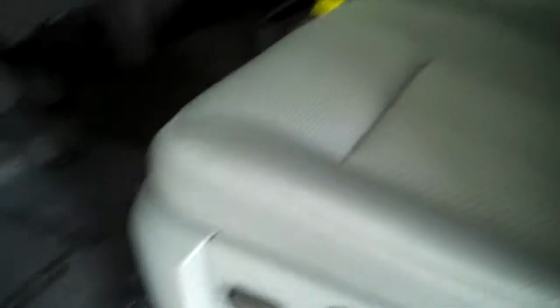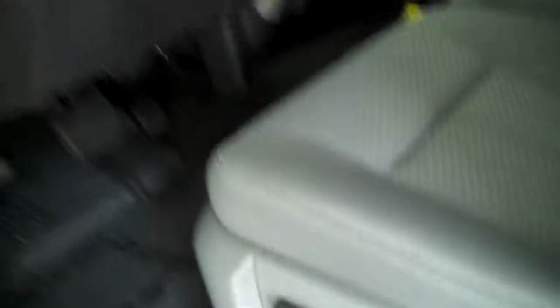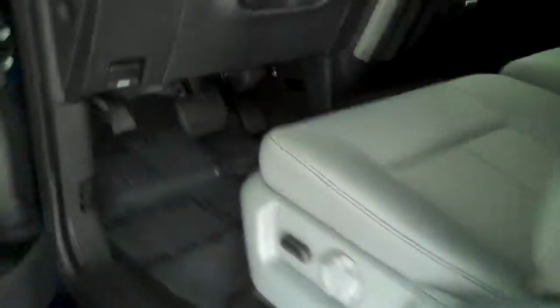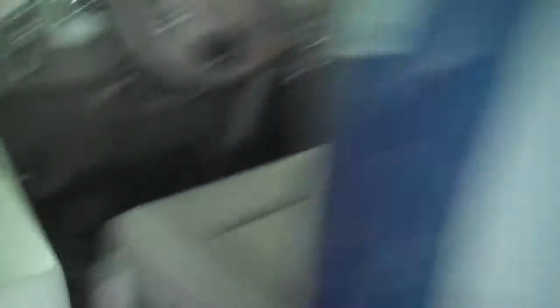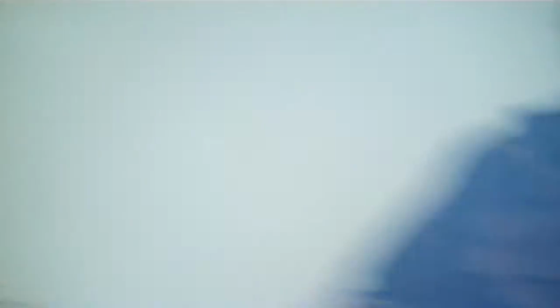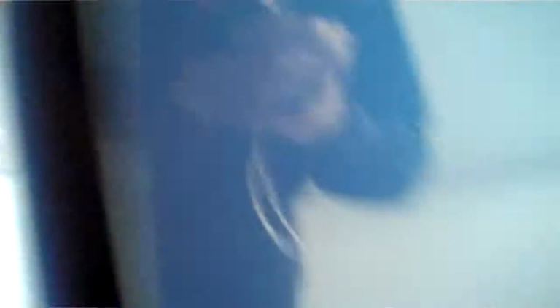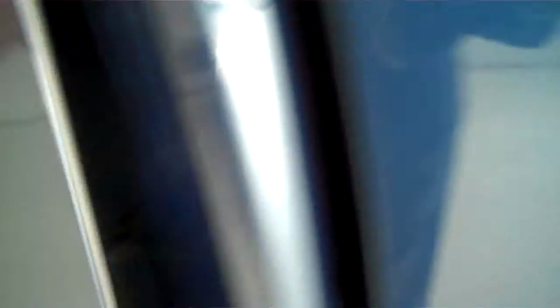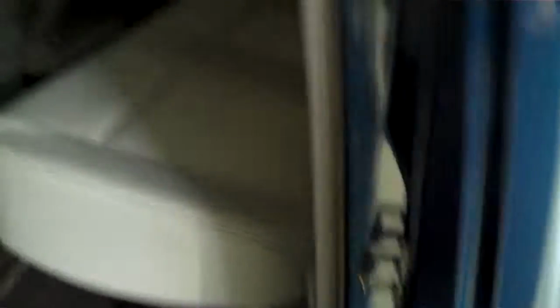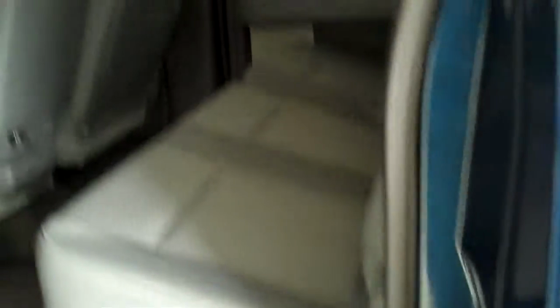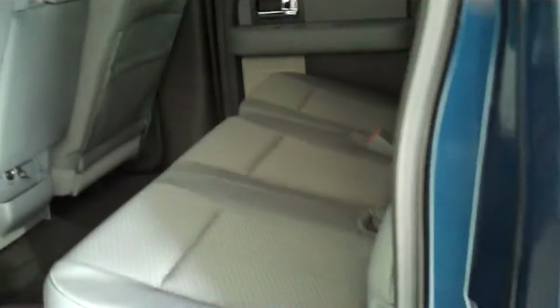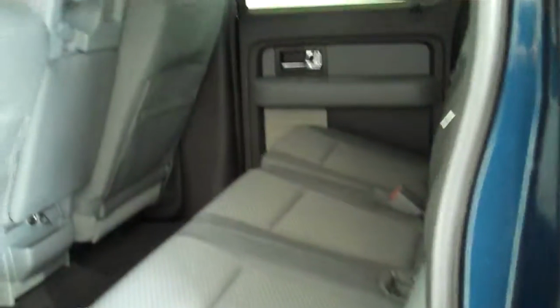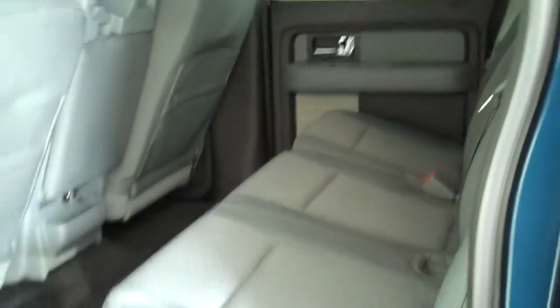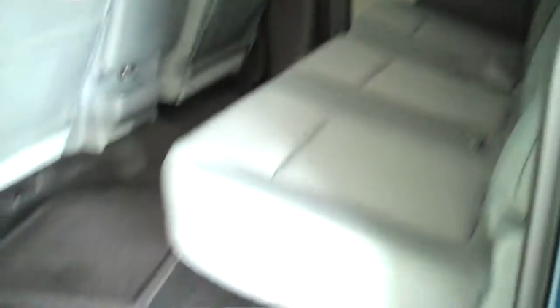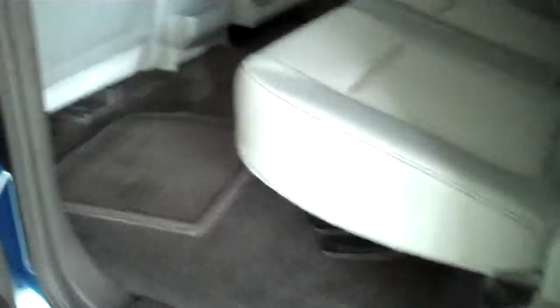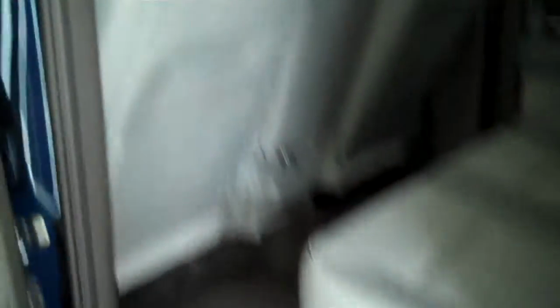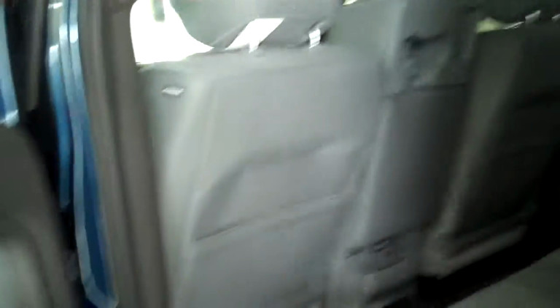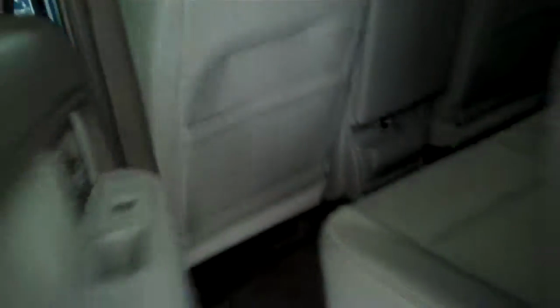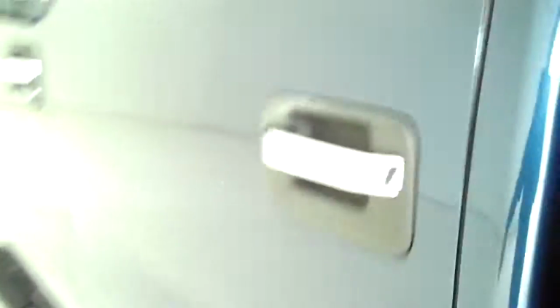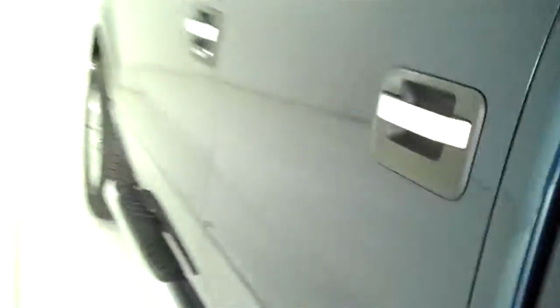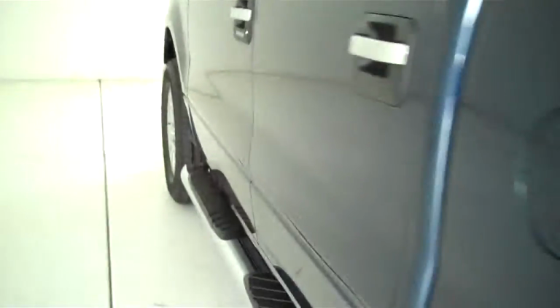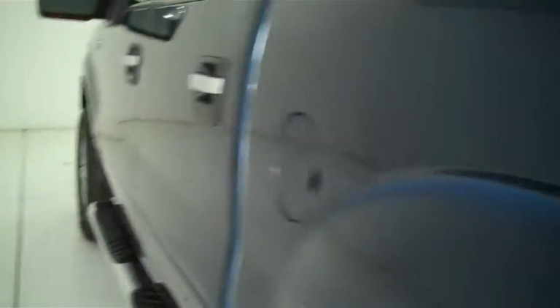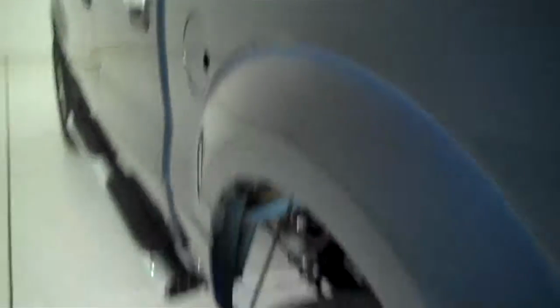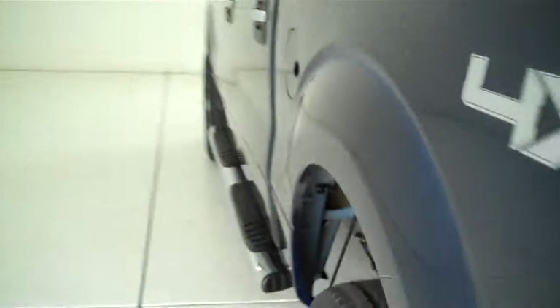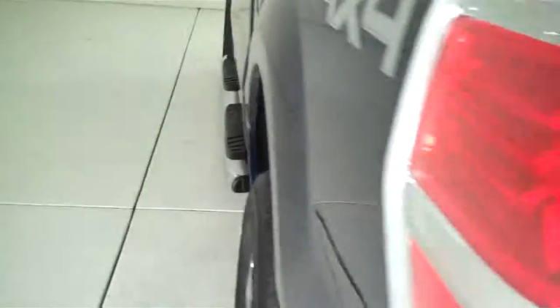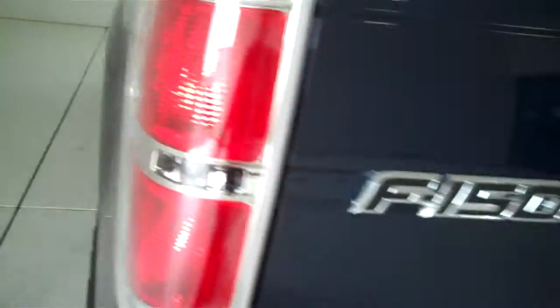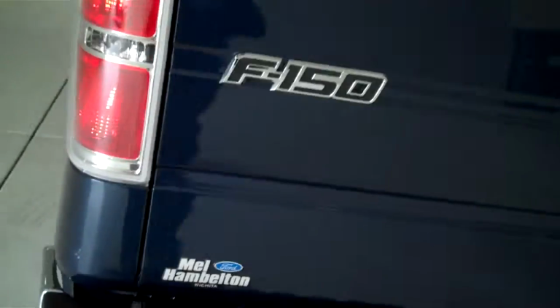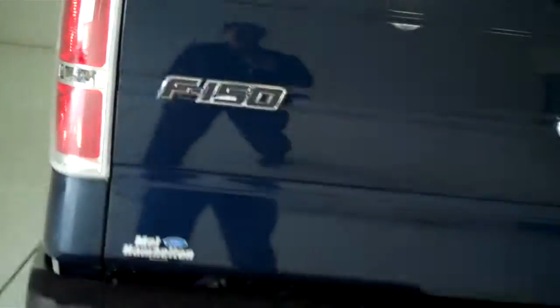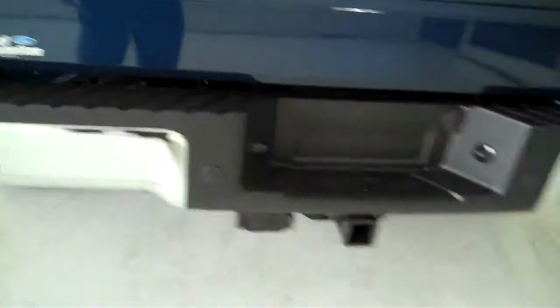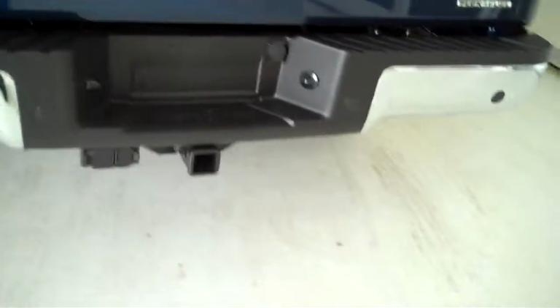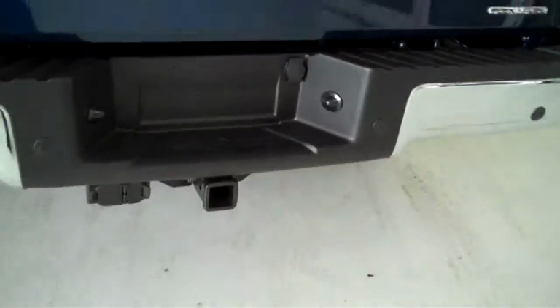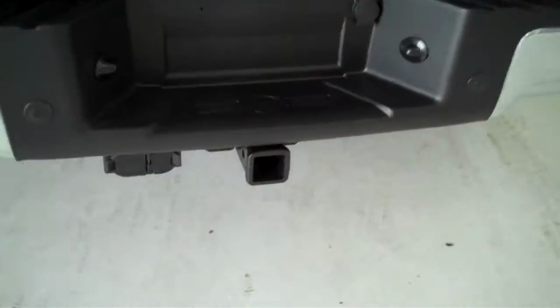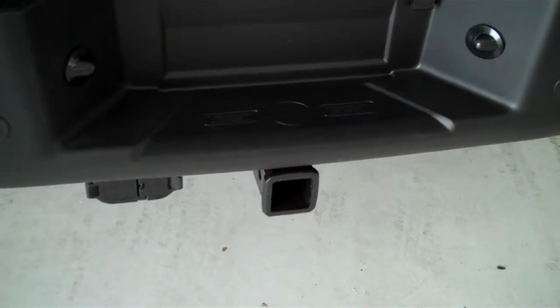This is a six passenger vehicle, it's got a full split bench seat in the back. It's also equipped with a trailer towing package.